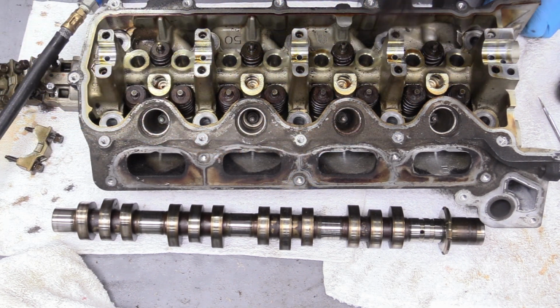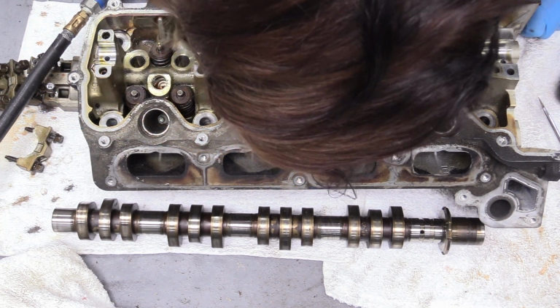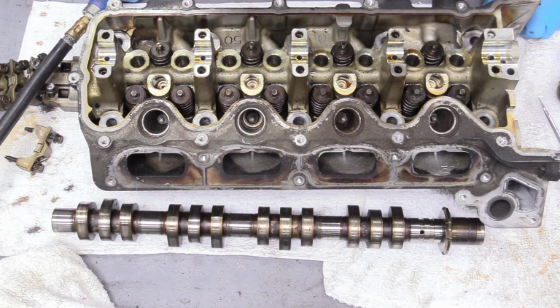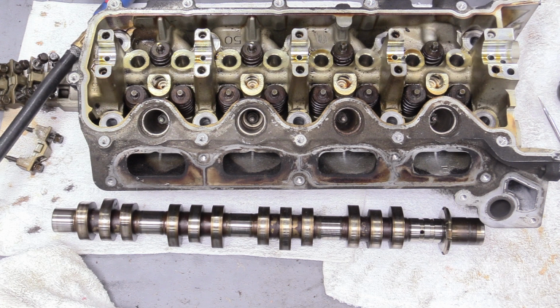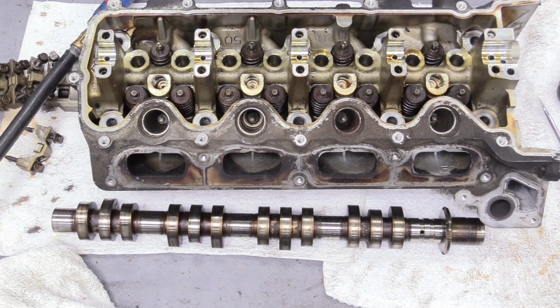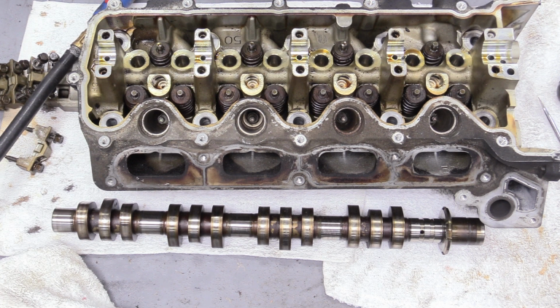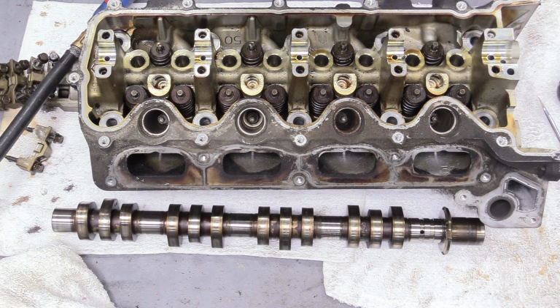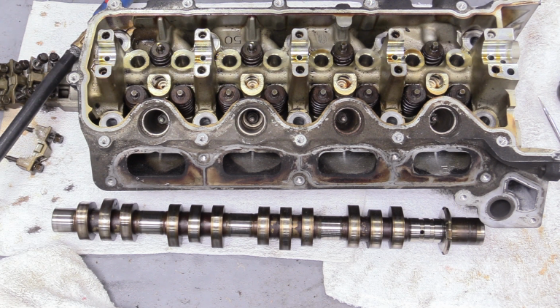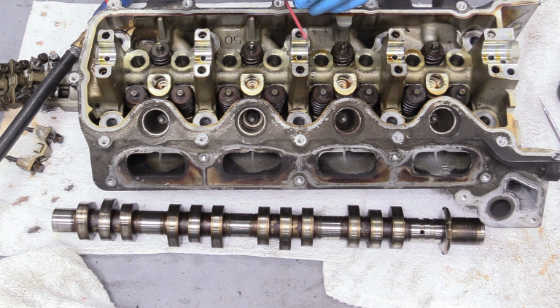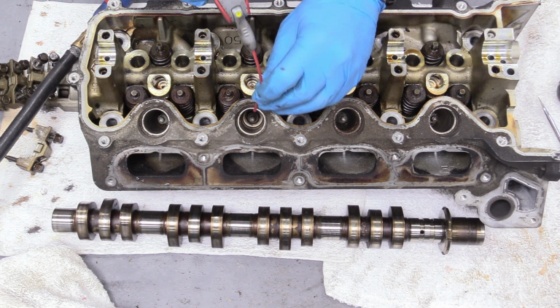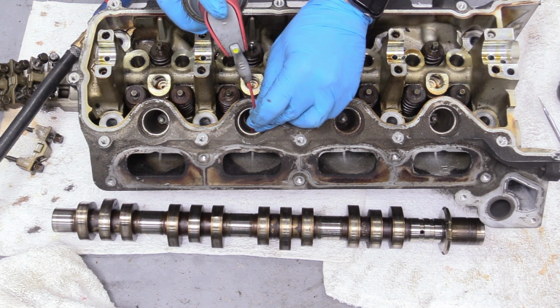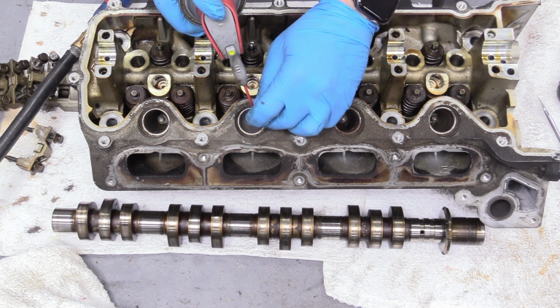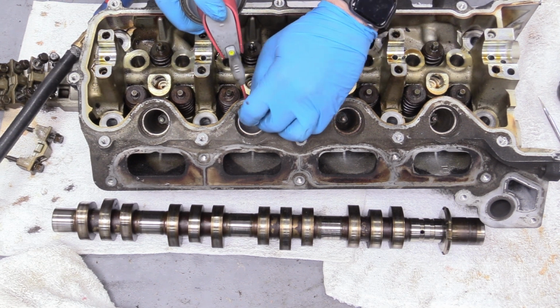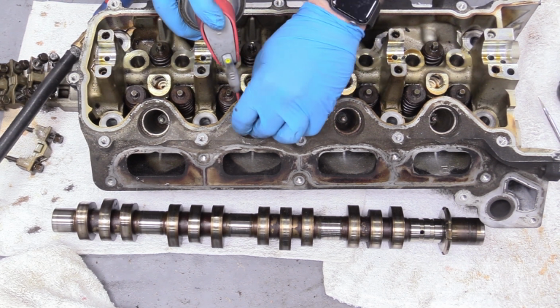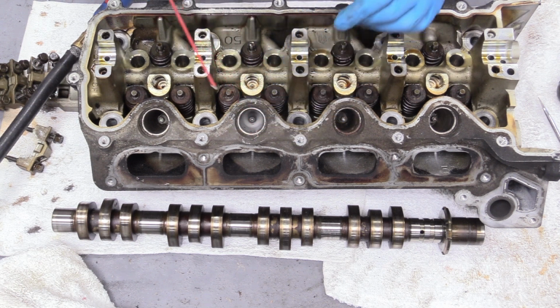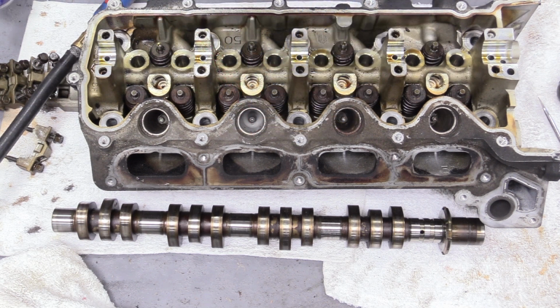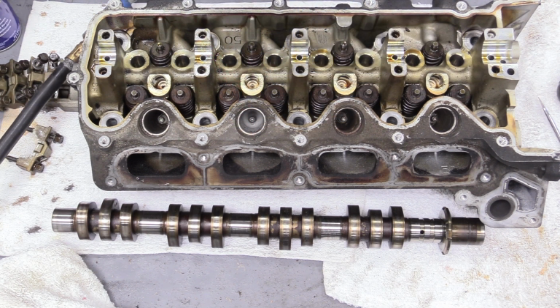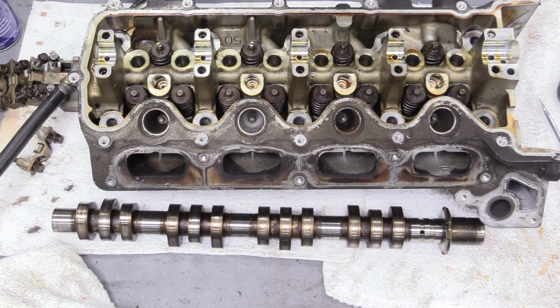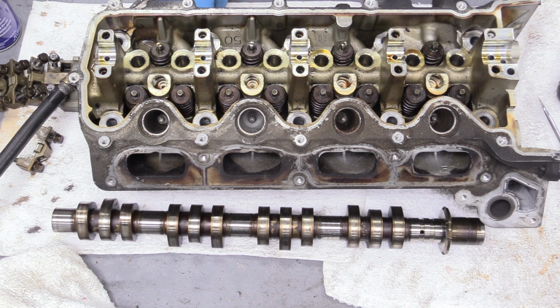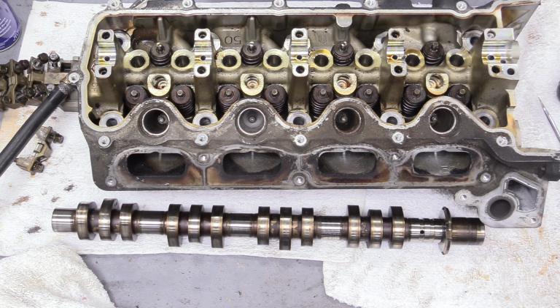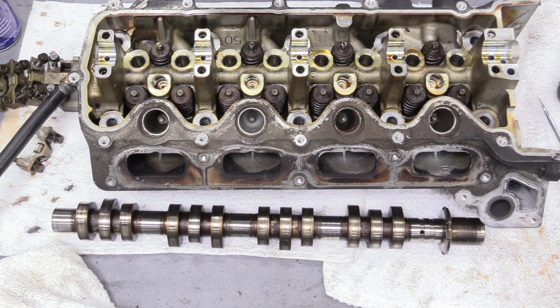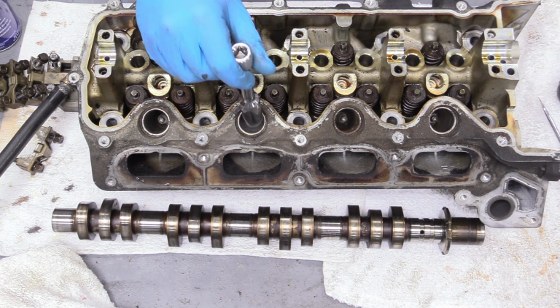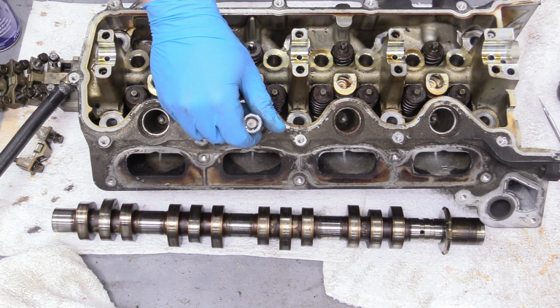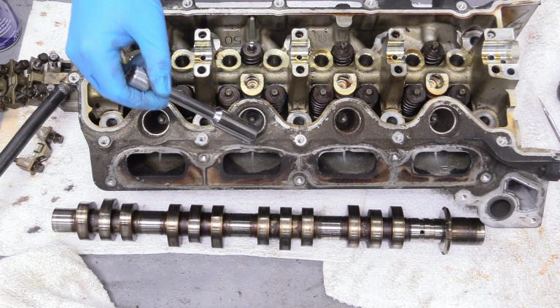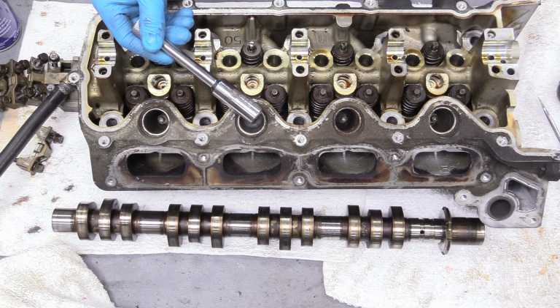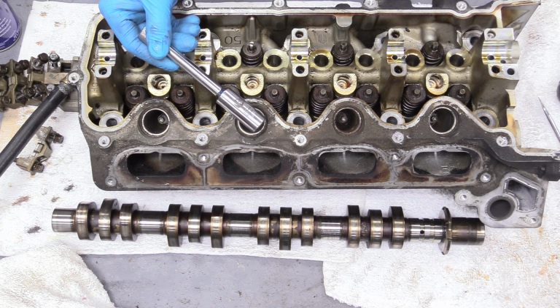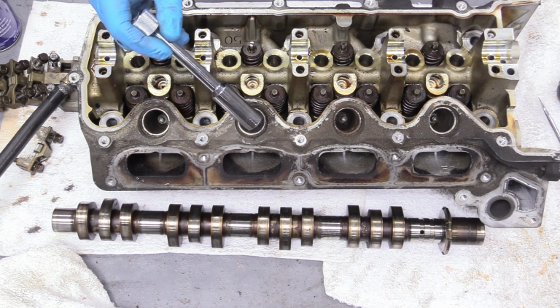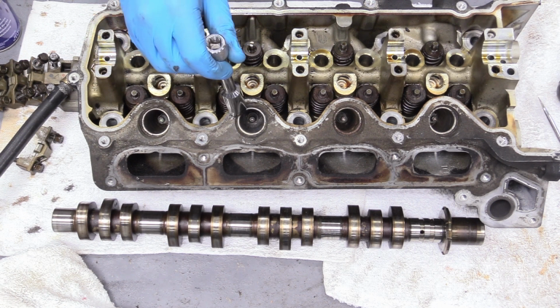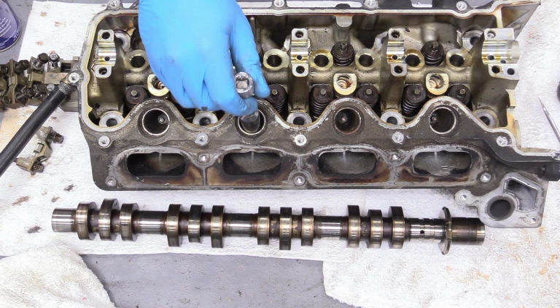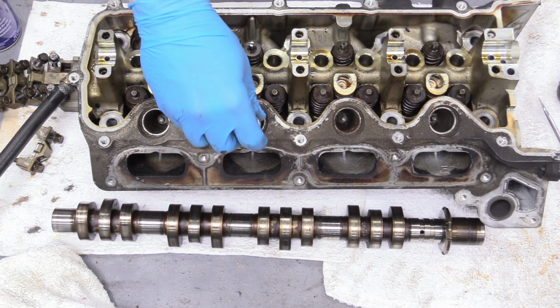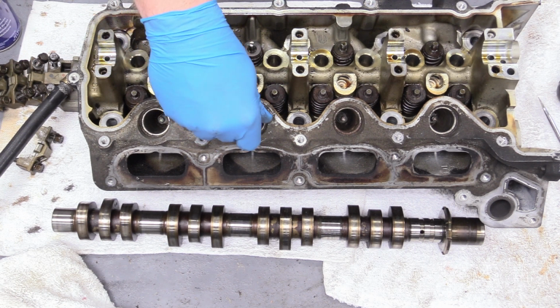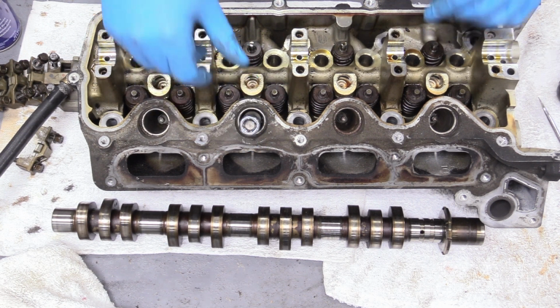Fans of the channel might remember that I did that Ford 5.4 liter three valve spark plug job back in 2018, where we took the spark plugs out of an F-150 from 2005 — that is this exact truck. Before we take the spark plugs out we're going to use some compressed air to blow the crud out of there, then spray some WD-40 down in there and let that sit for just a minute, then grab a 9/16 spark plug socket.